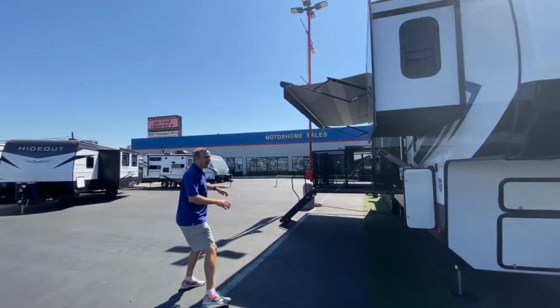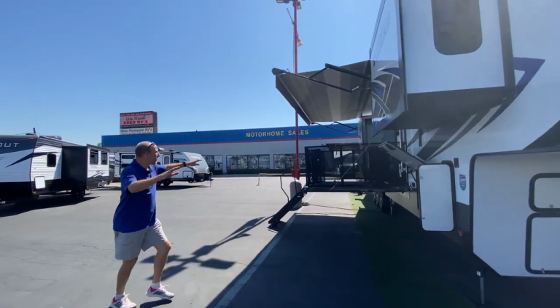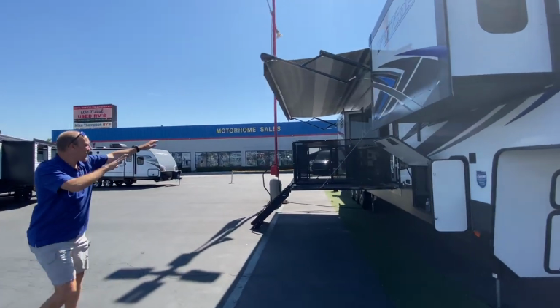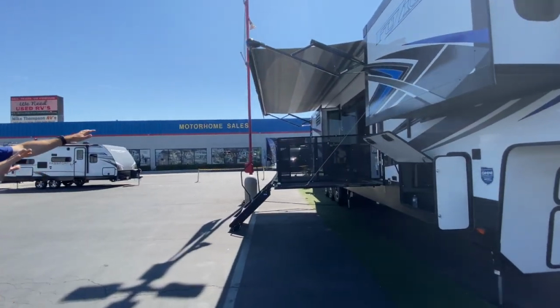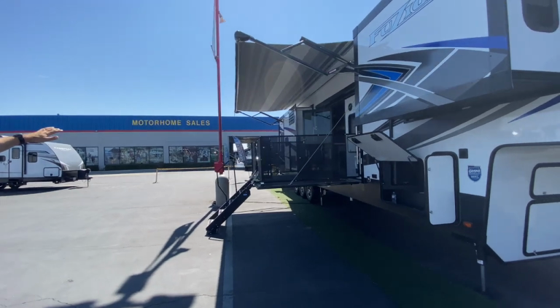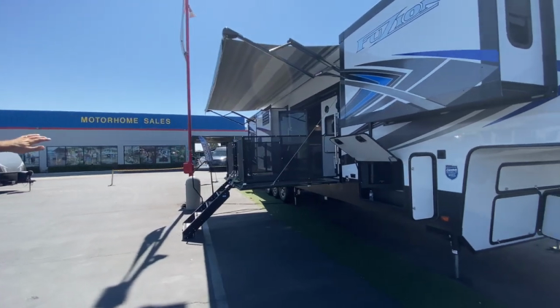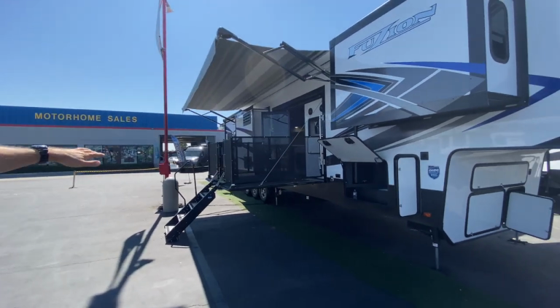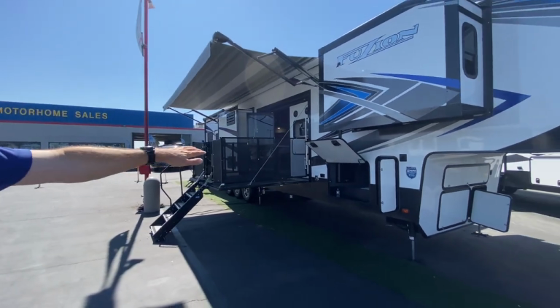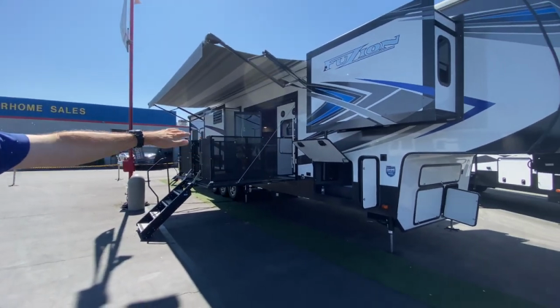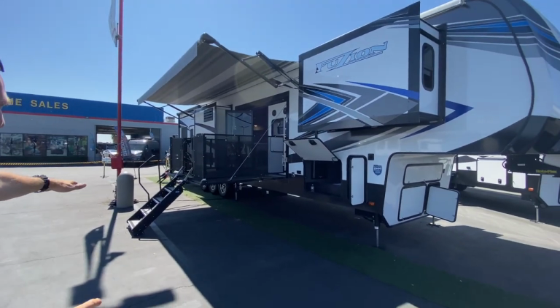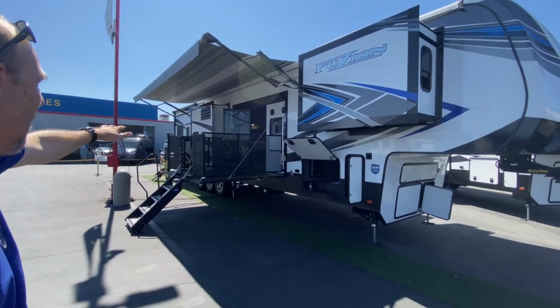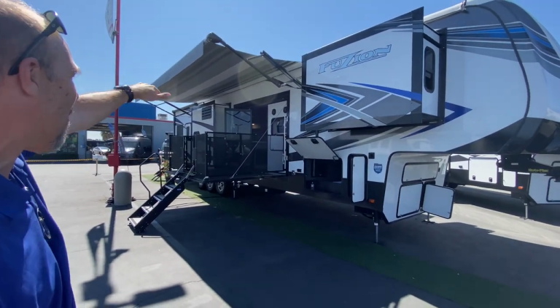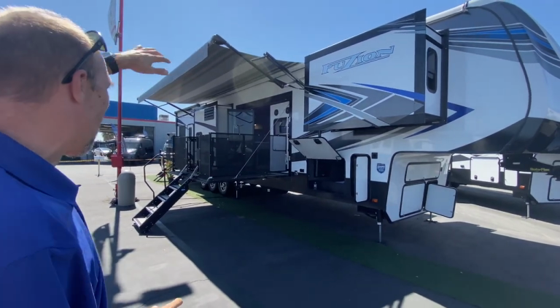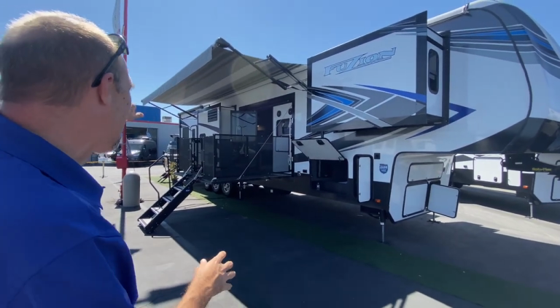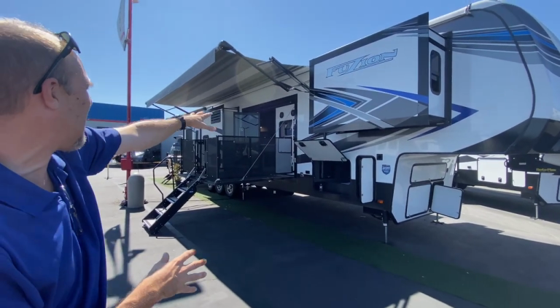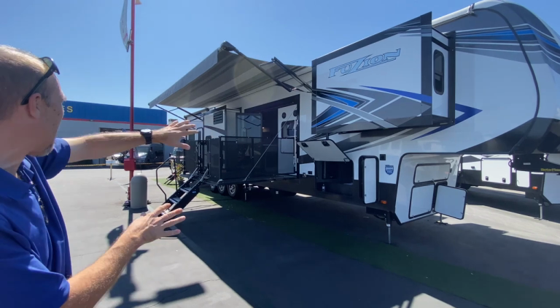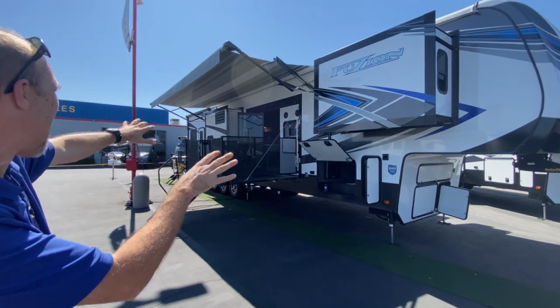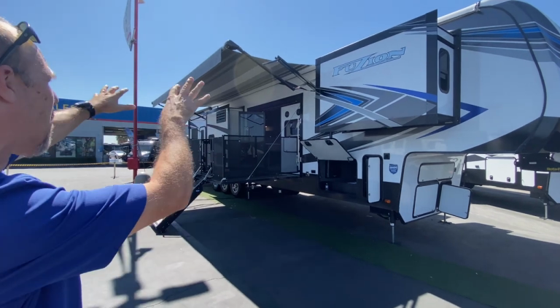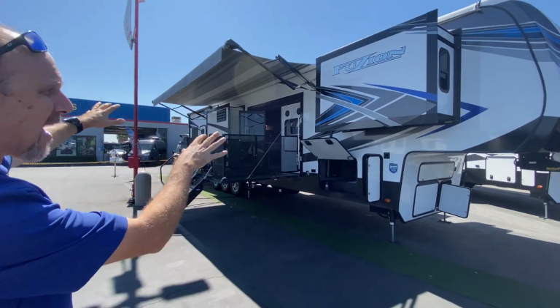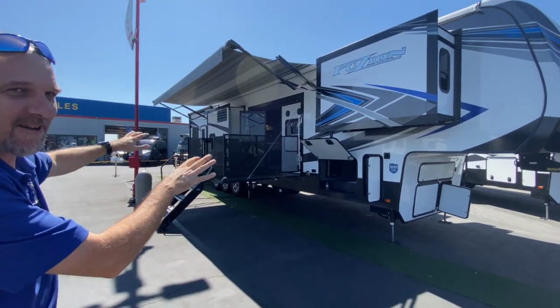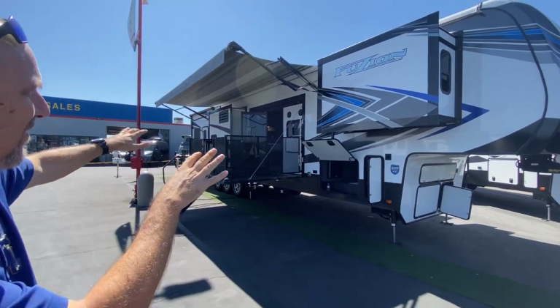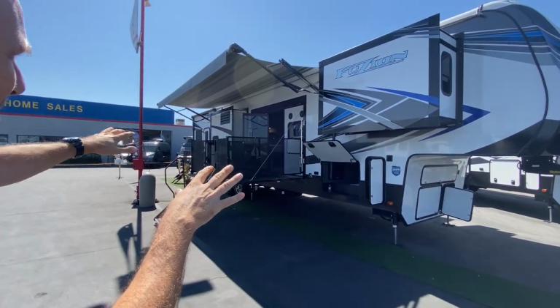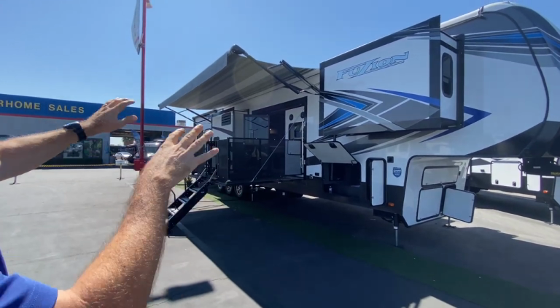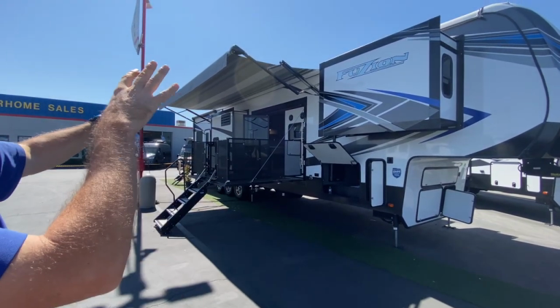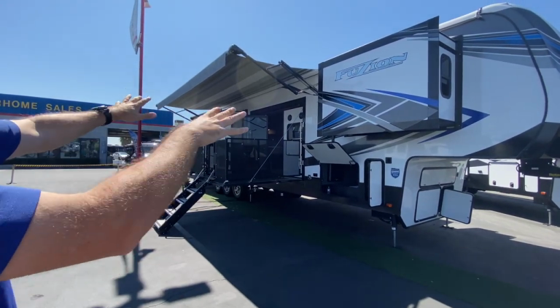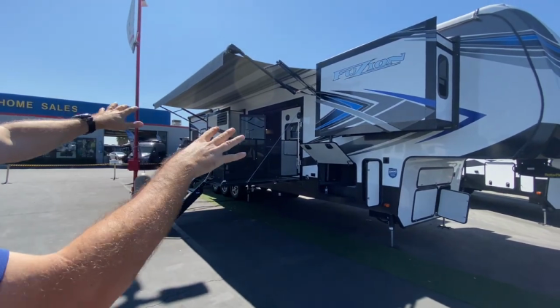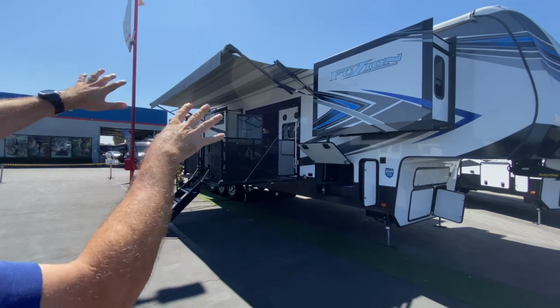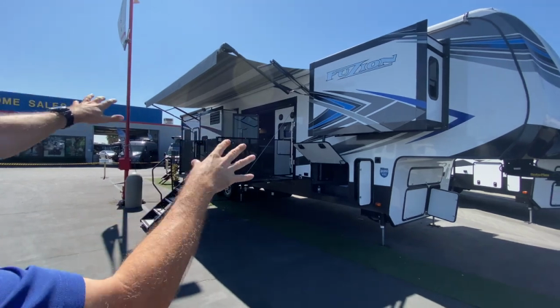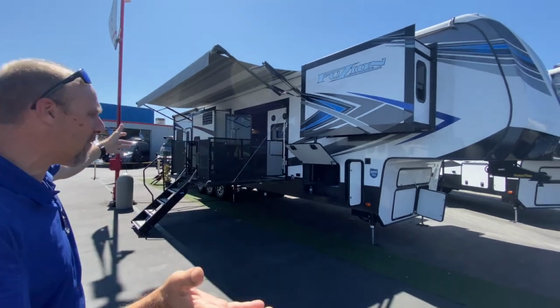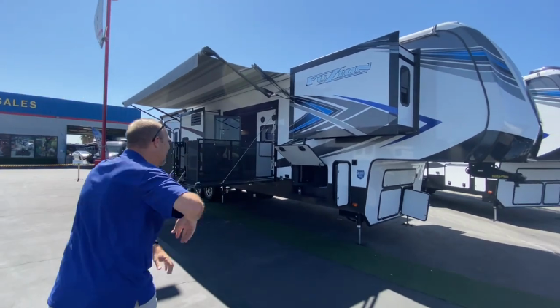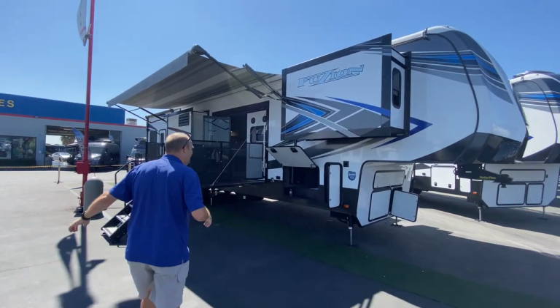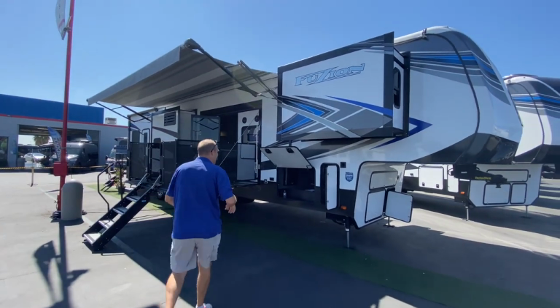Just look at this. You've got this side deck that comes out with the awning. There's a TV outside, a couple of slides. It actually really looks cool just from standing here. Let's get a look up in here.